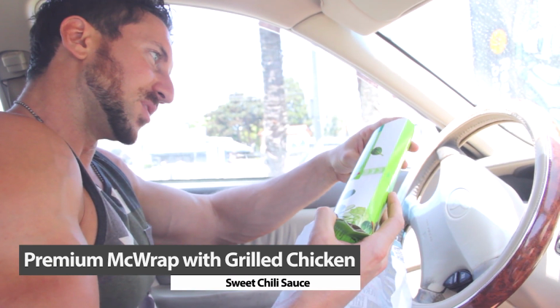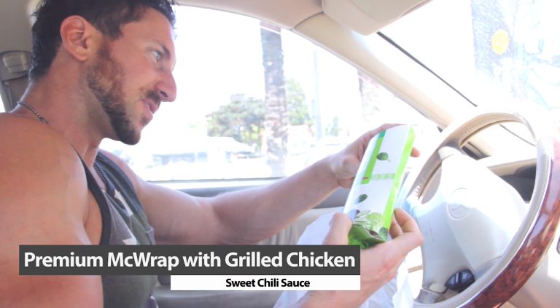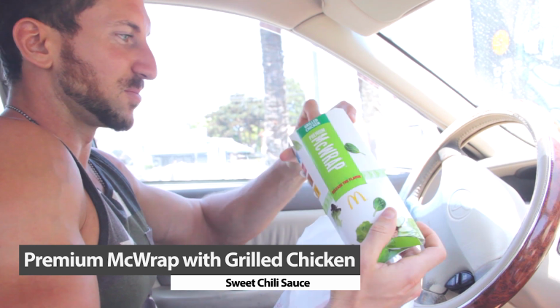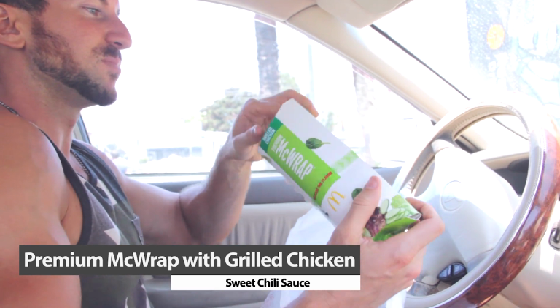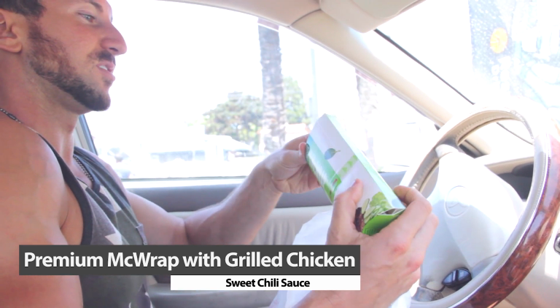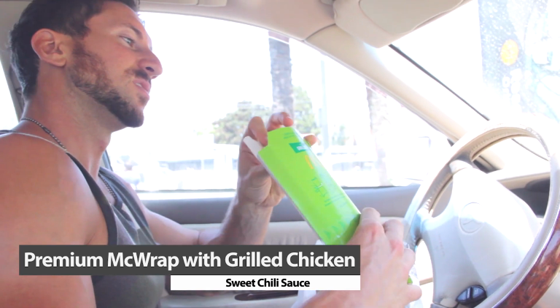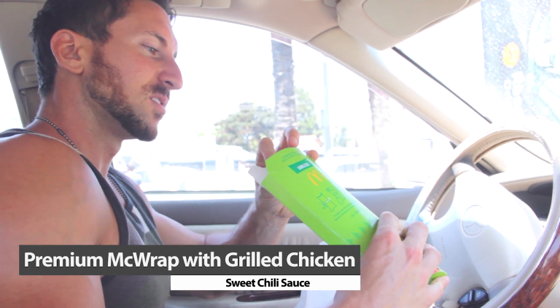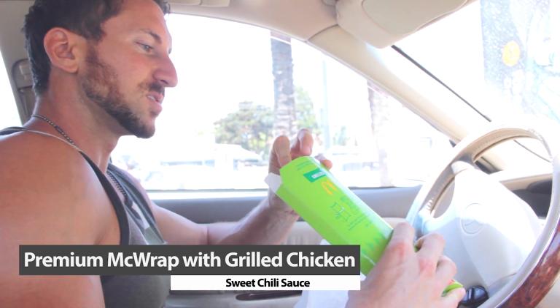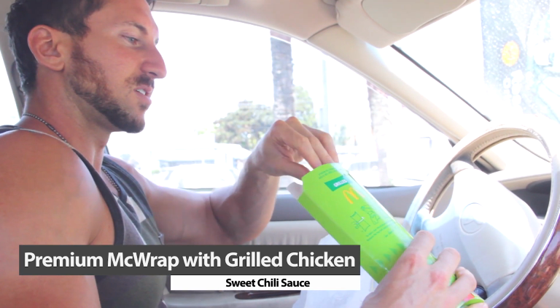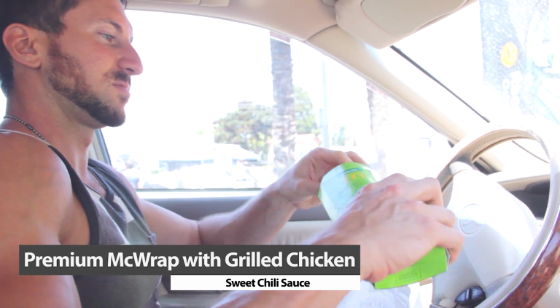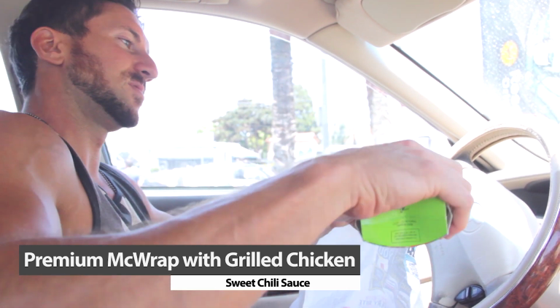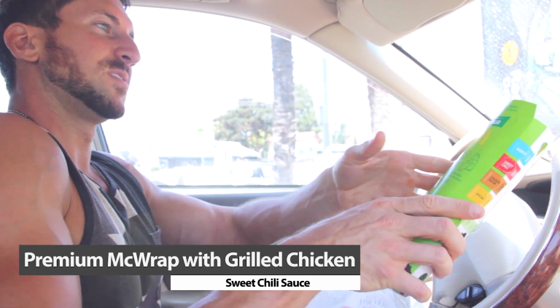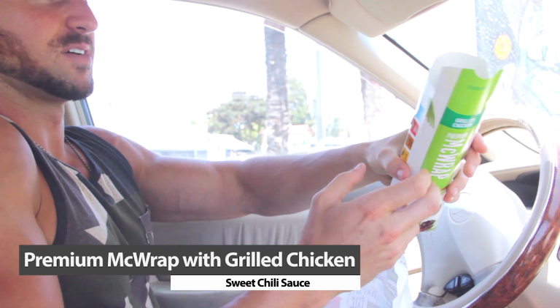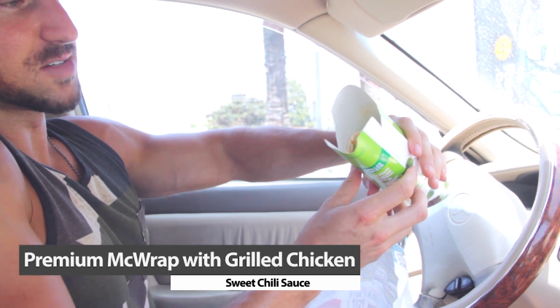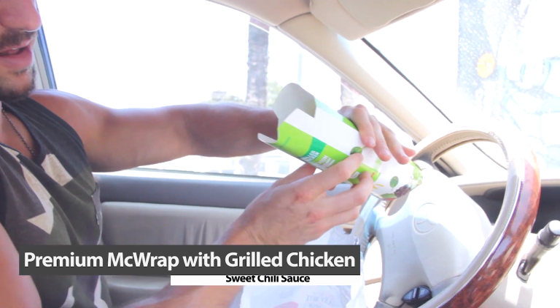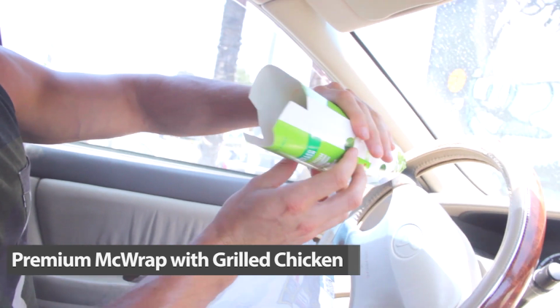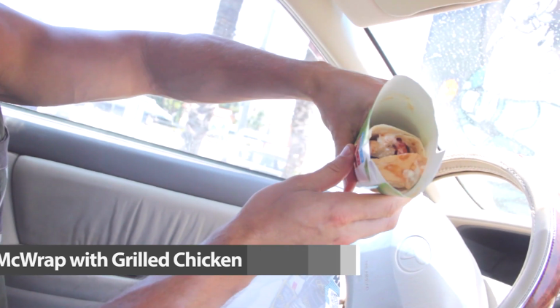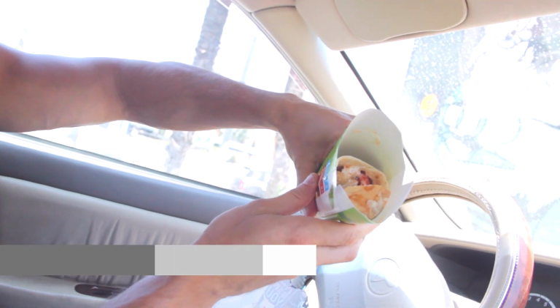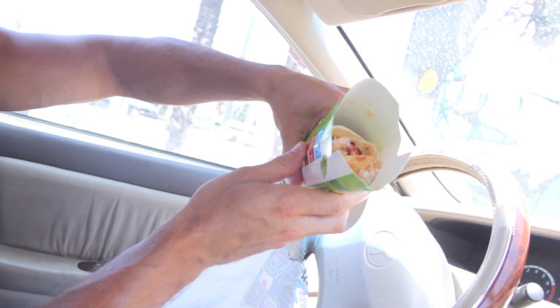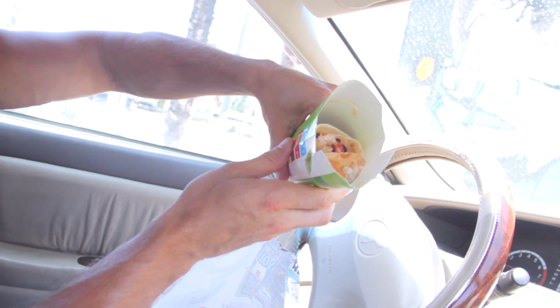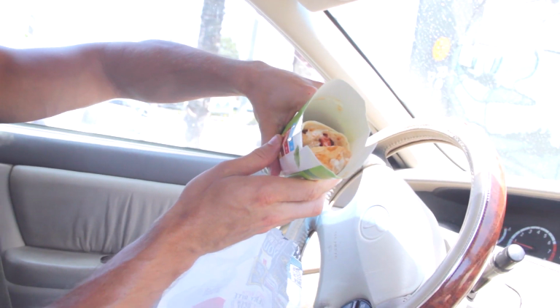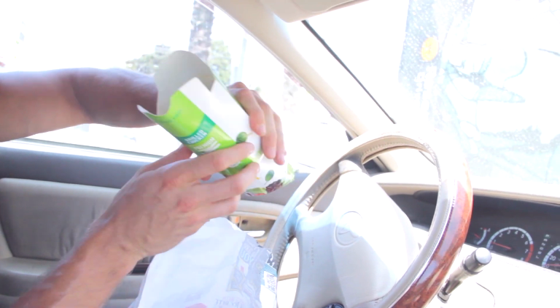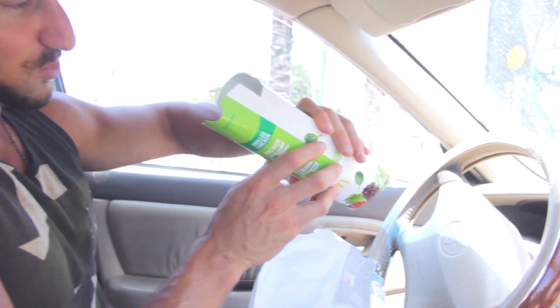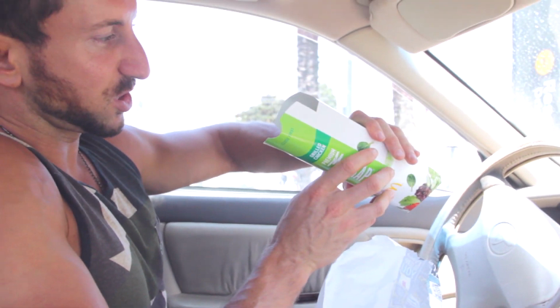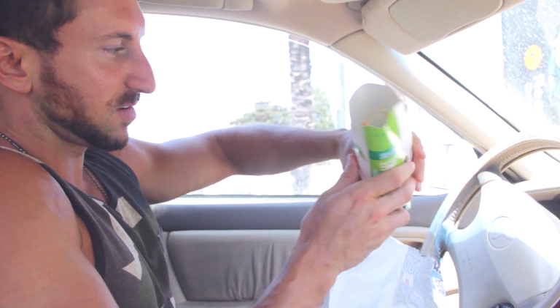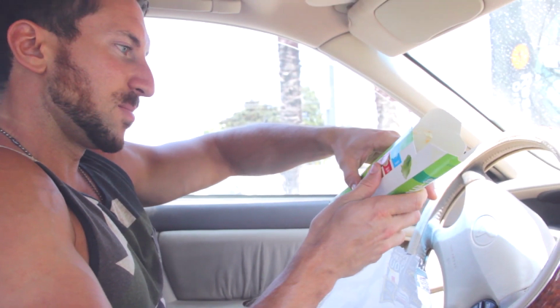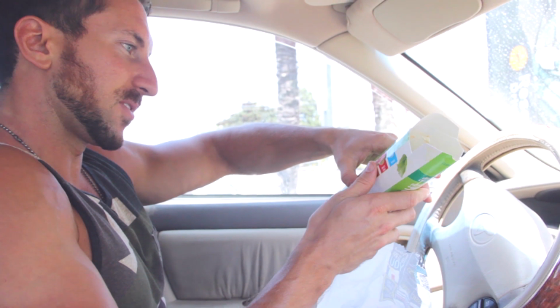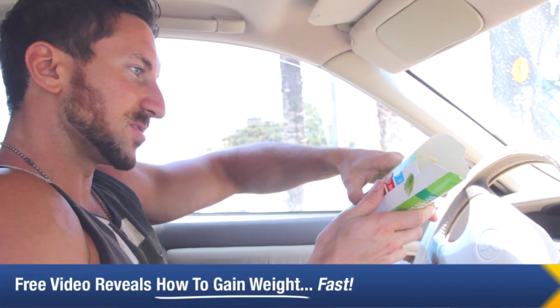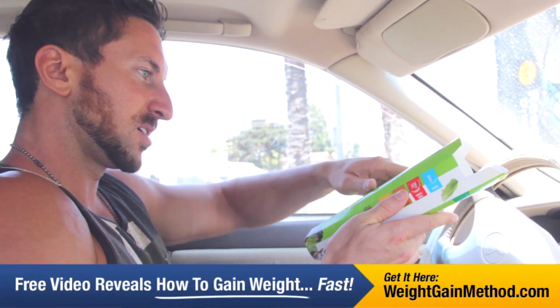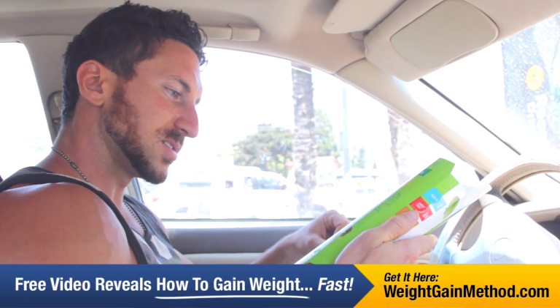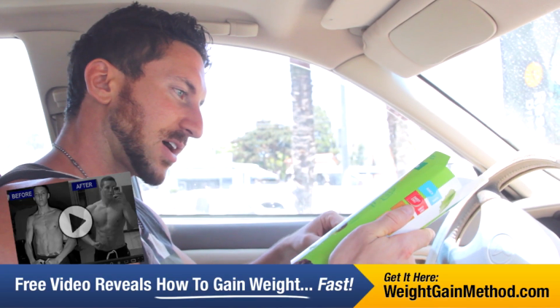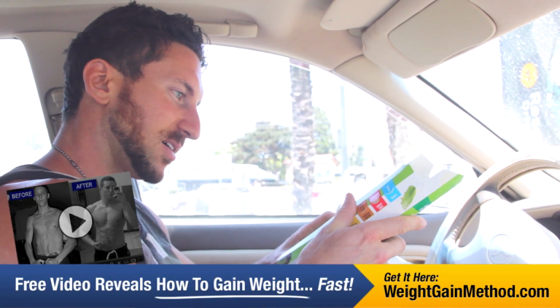Release the flavor — premium McWrap. As you can see, we got a big McWrap with a tortilla and grilled chicken. Perfect for those summertime gains.